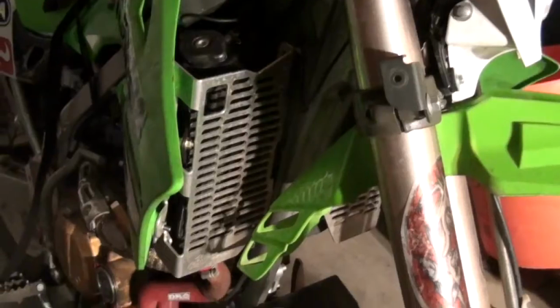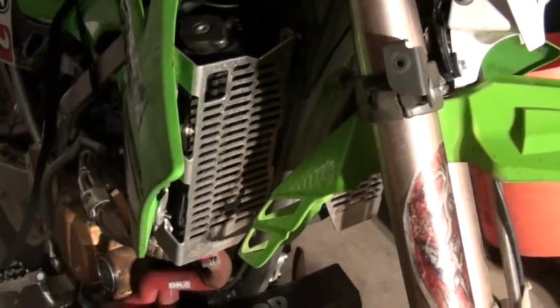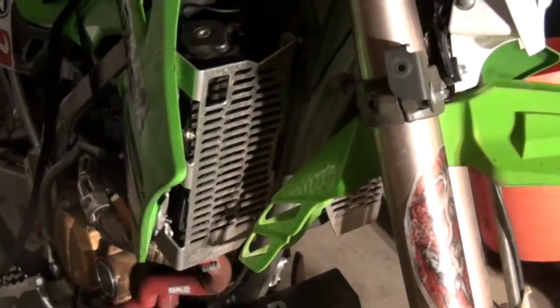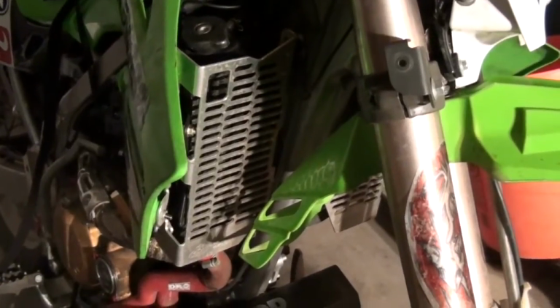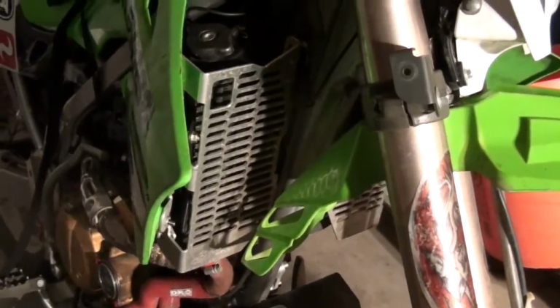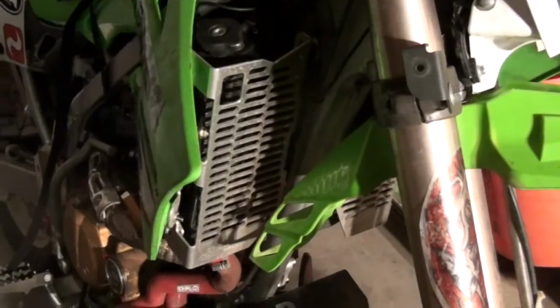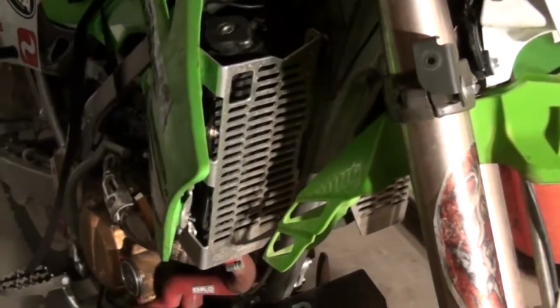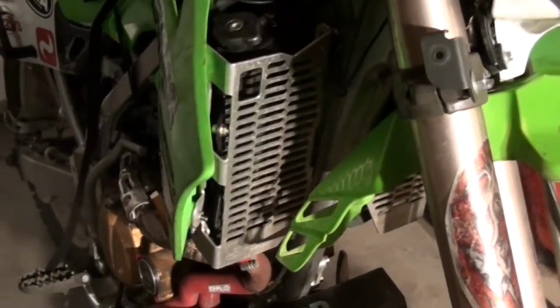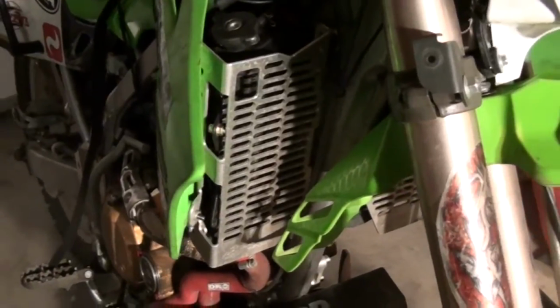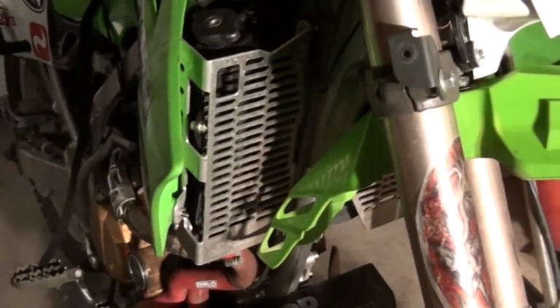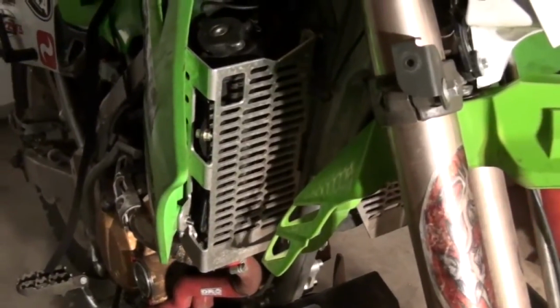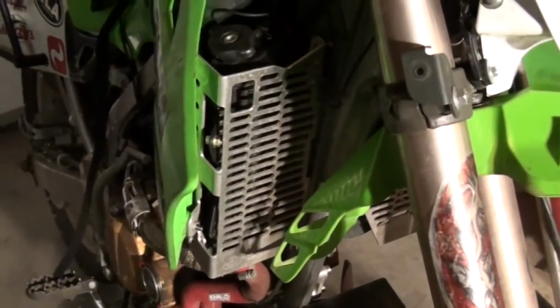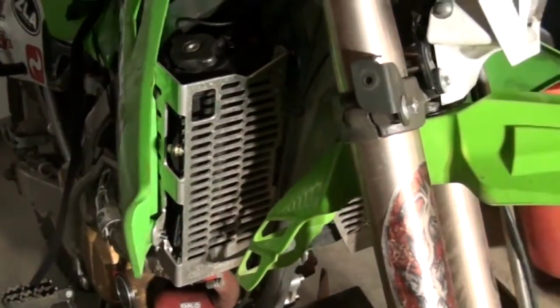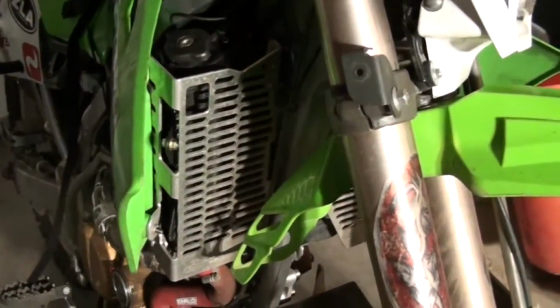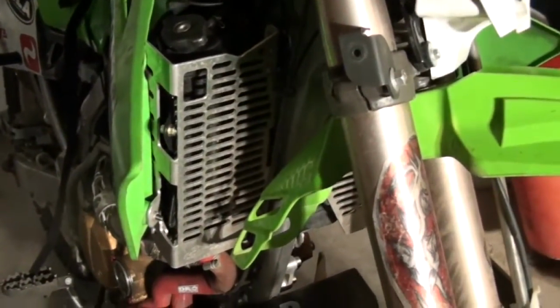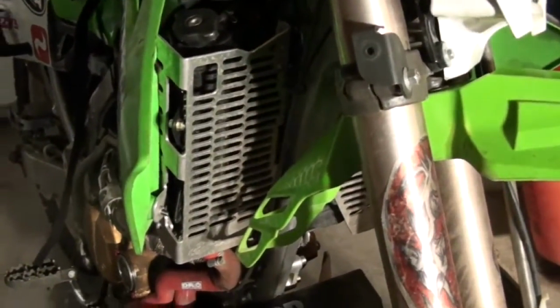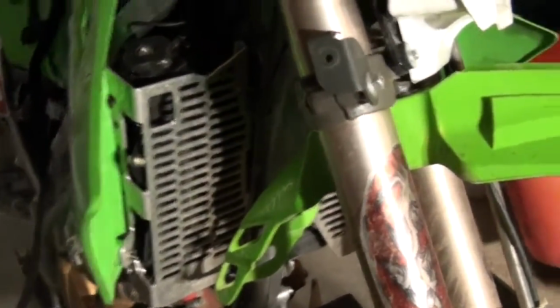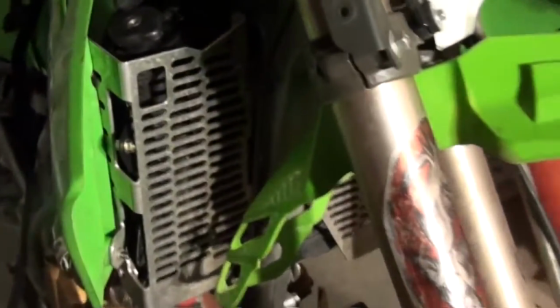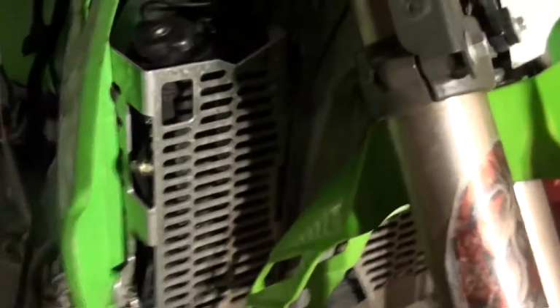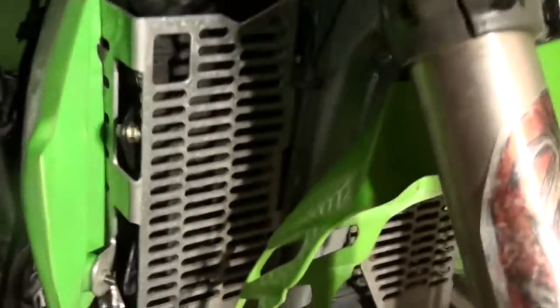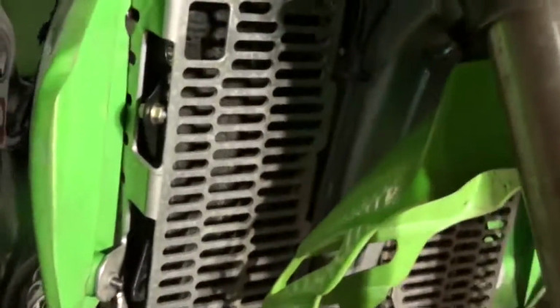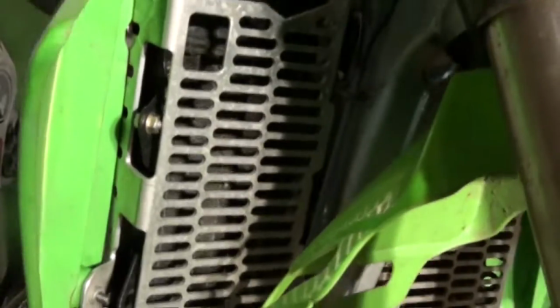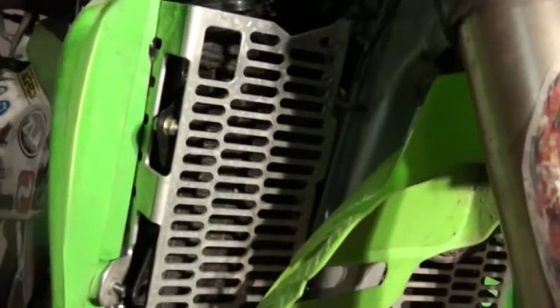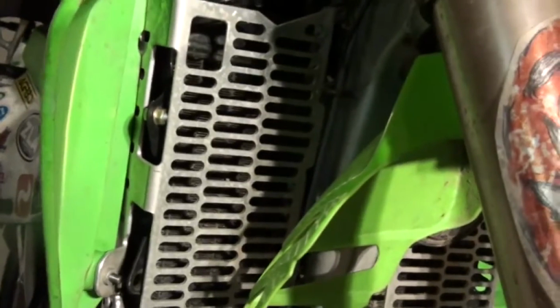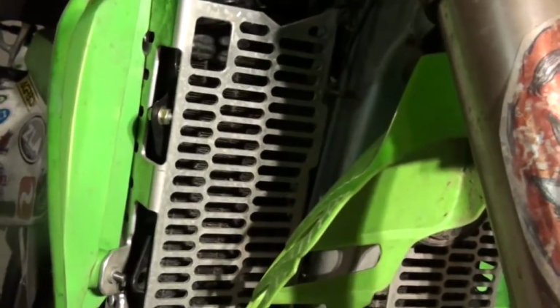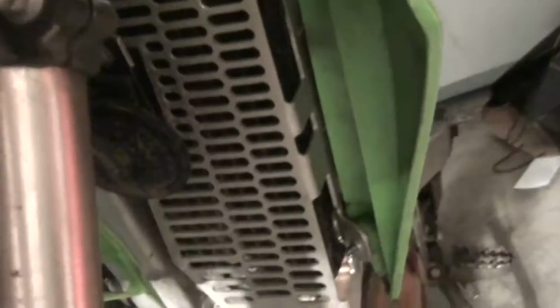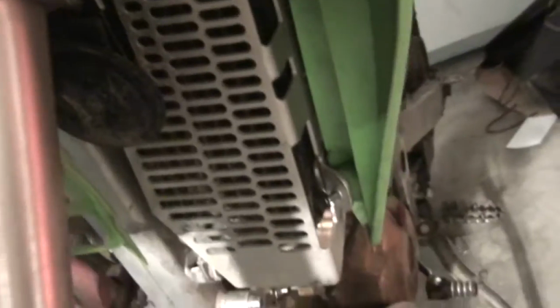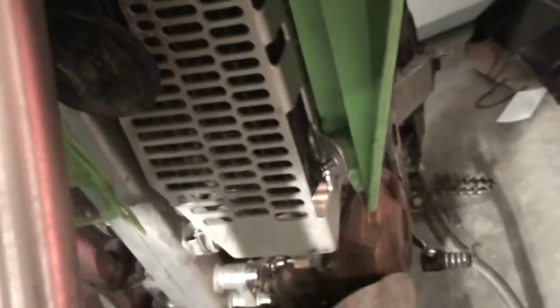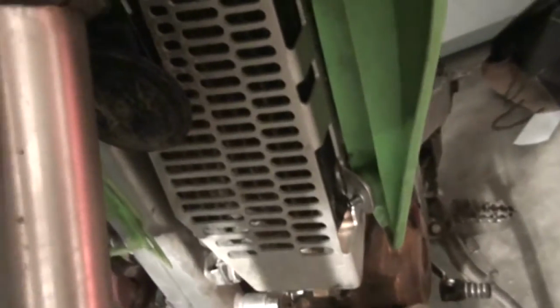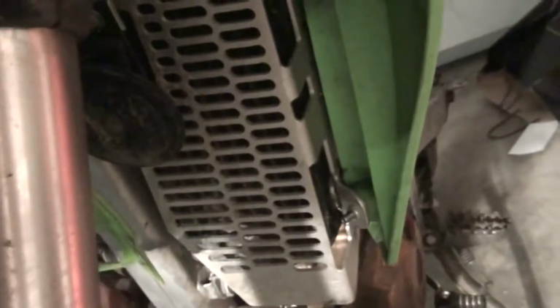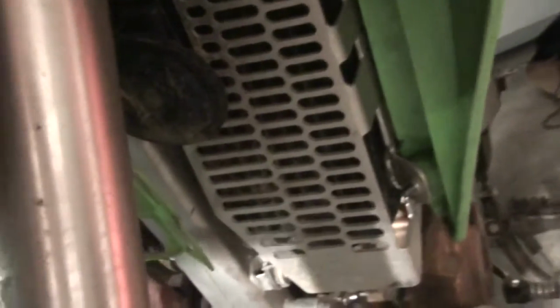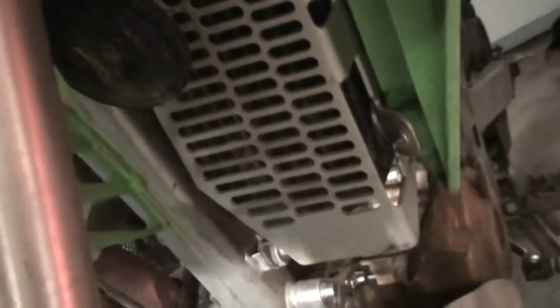Here is the final presentation of my radiator braces. They are a bit dirty. I do really like the look of them, especially against the older models' black radiators. Very nice look. Very much covers up the radiator.